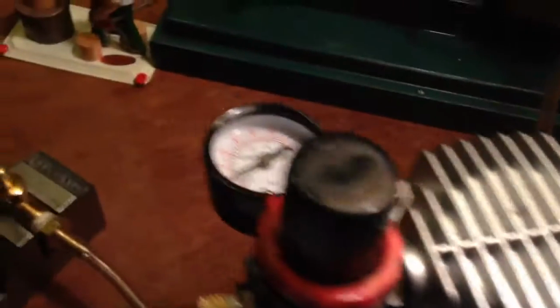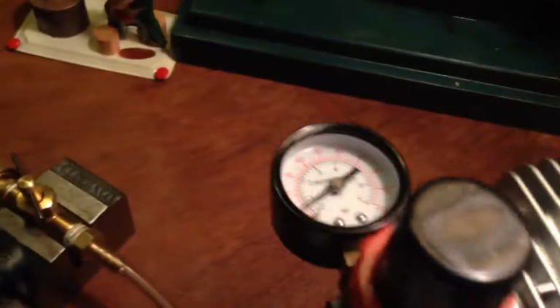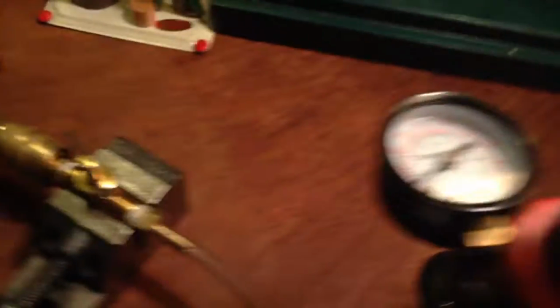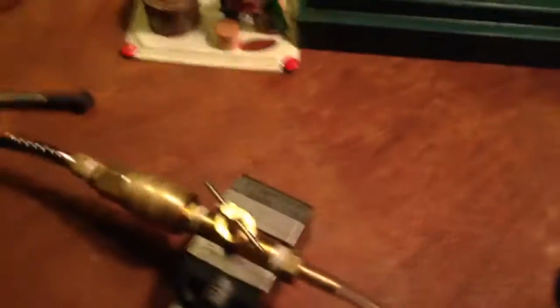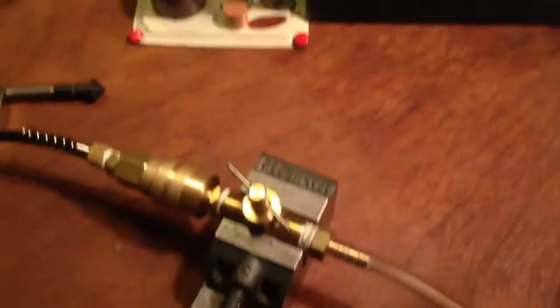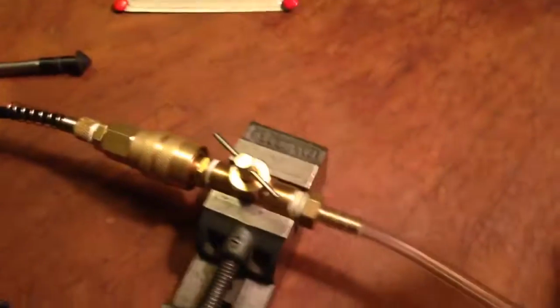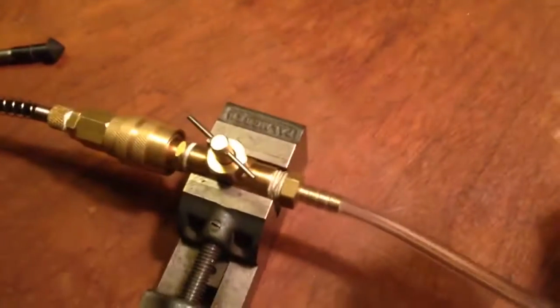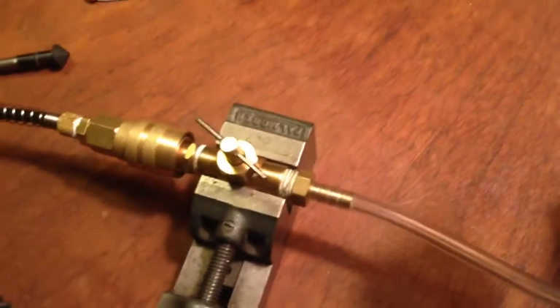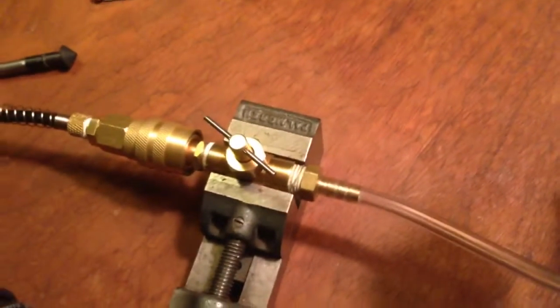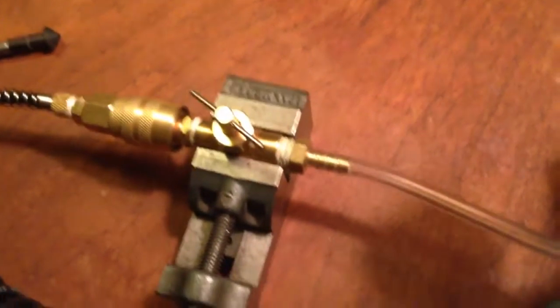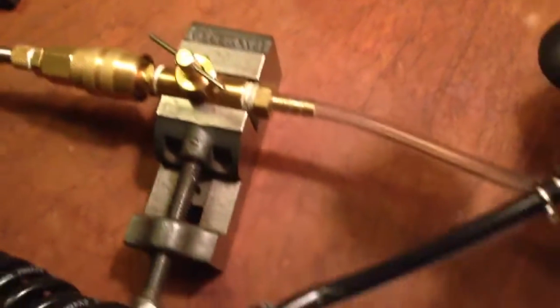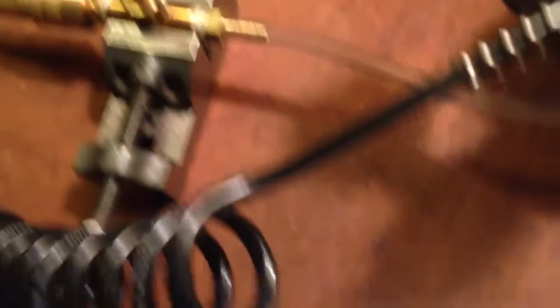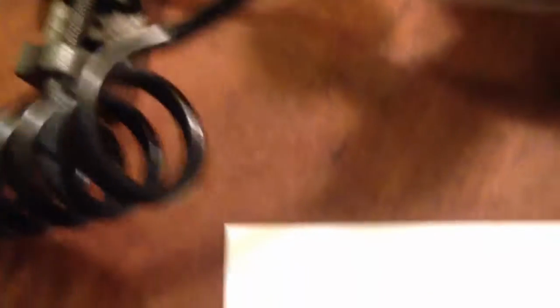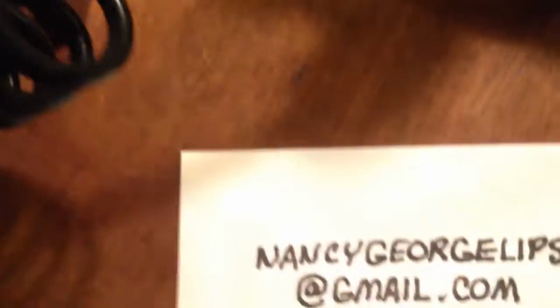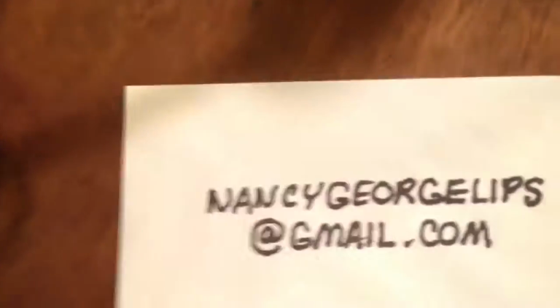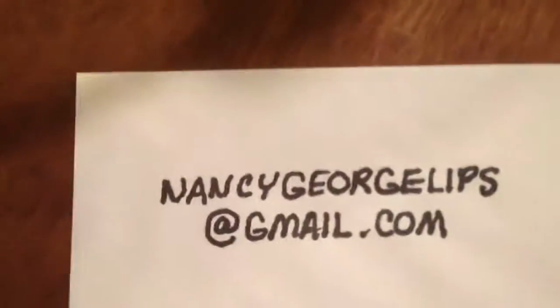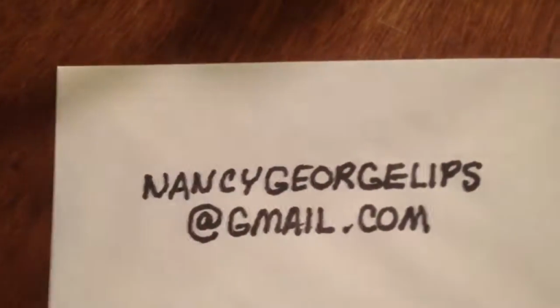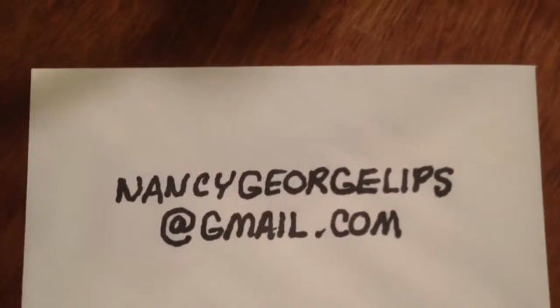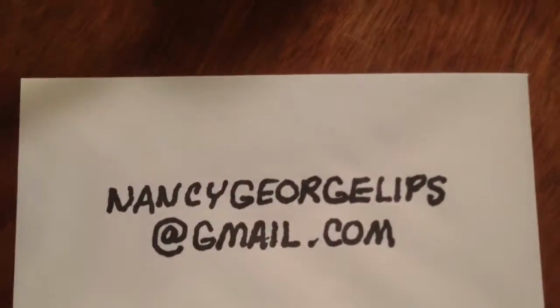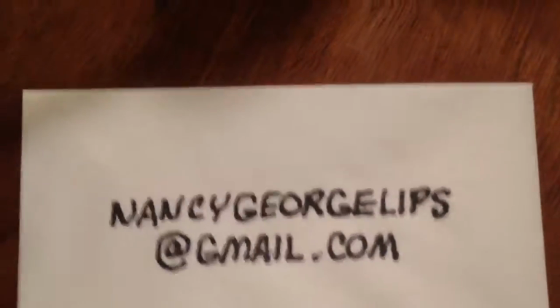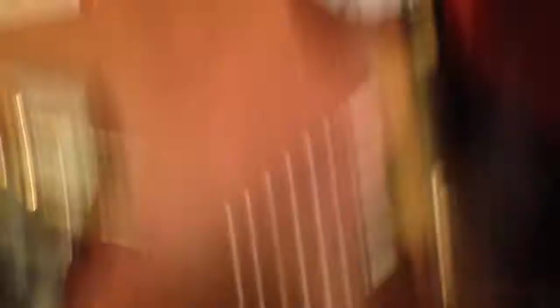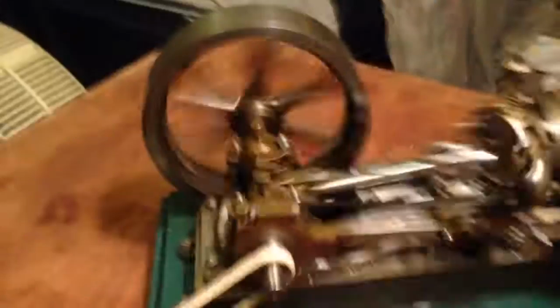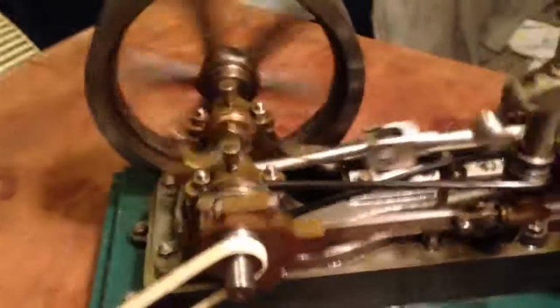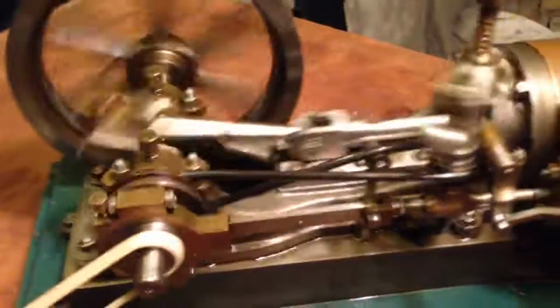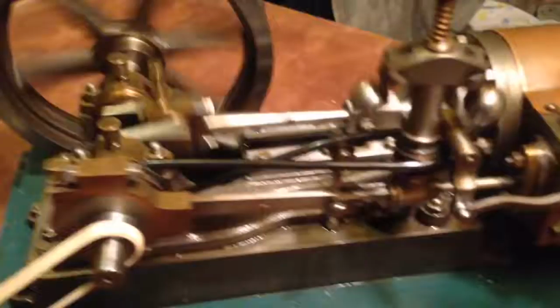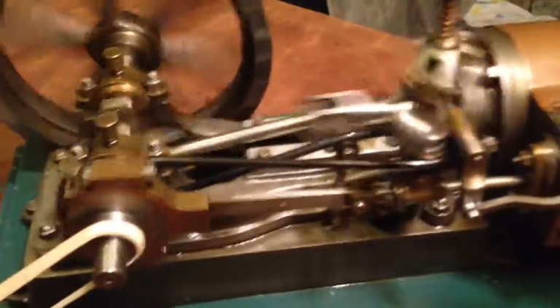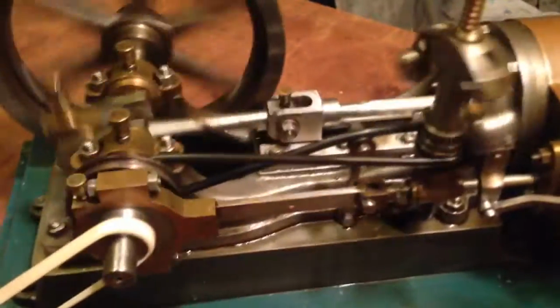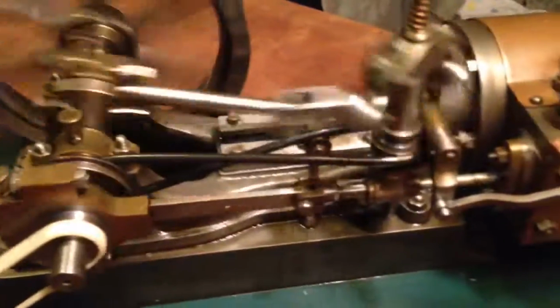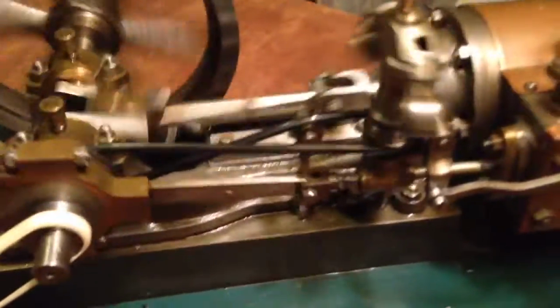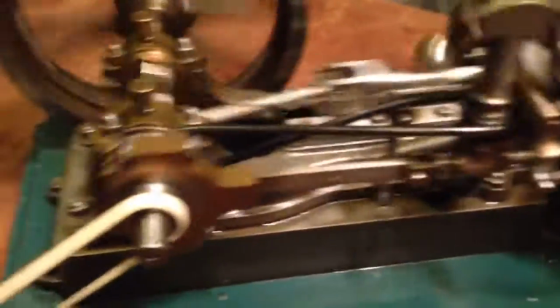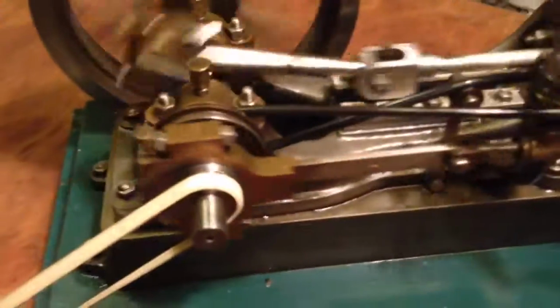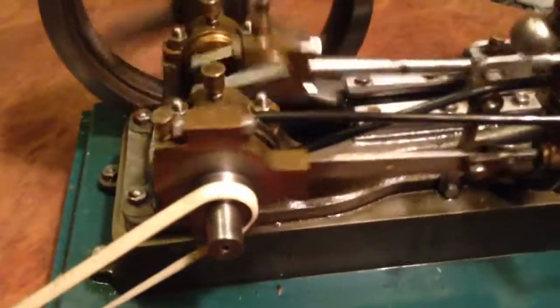Thank you for watching, and I appreciate an email if you would have any more information on this cute little engine. Thank you very much.